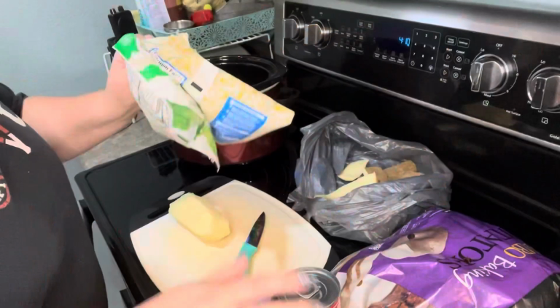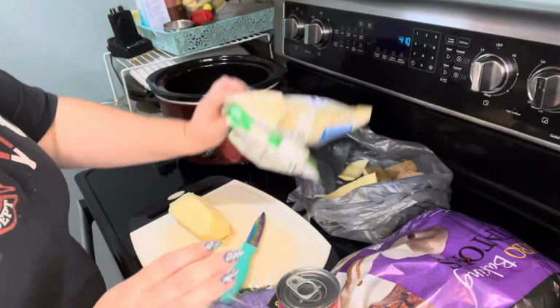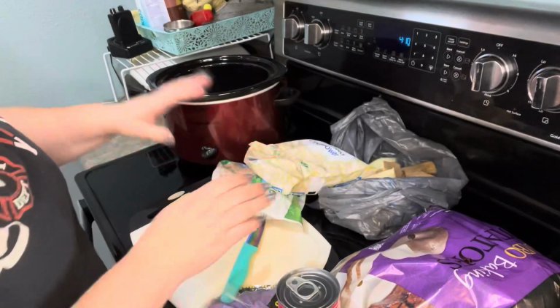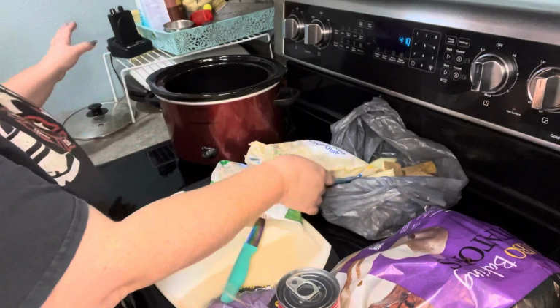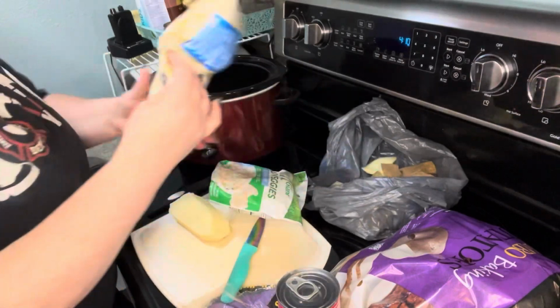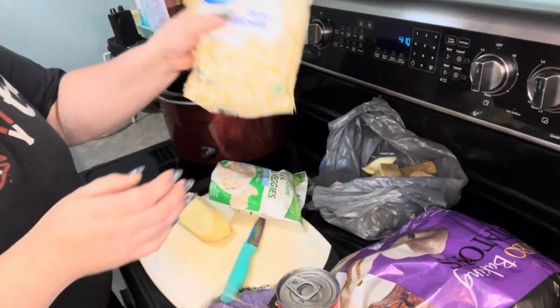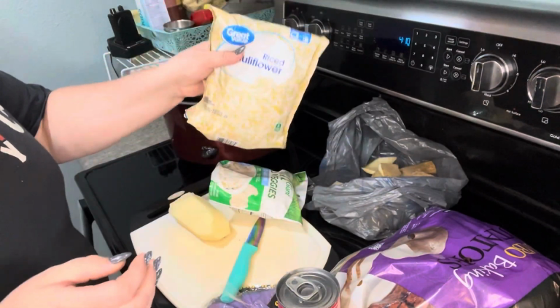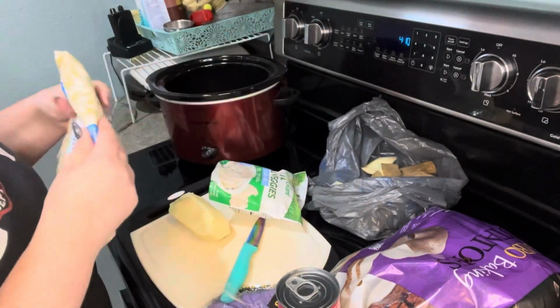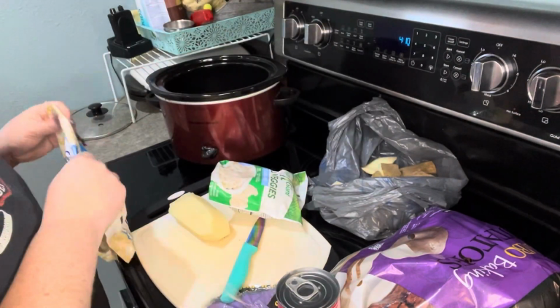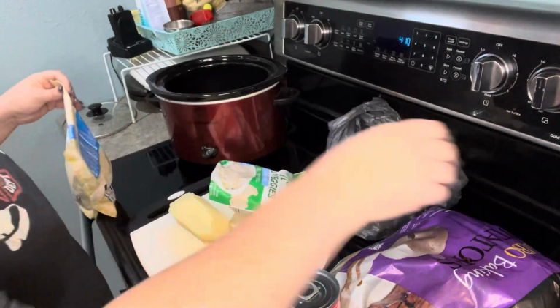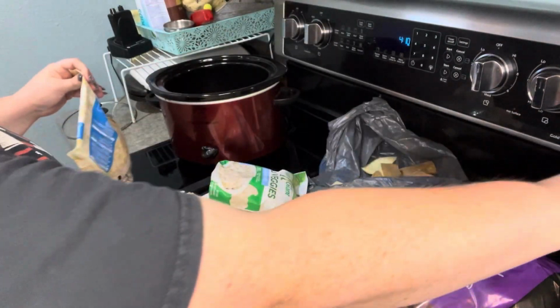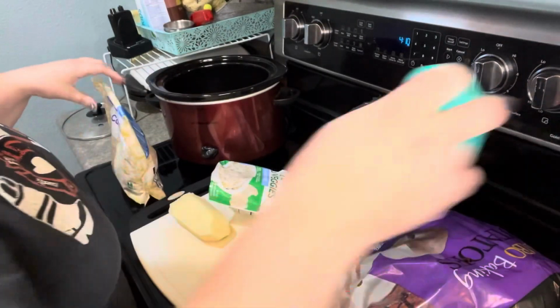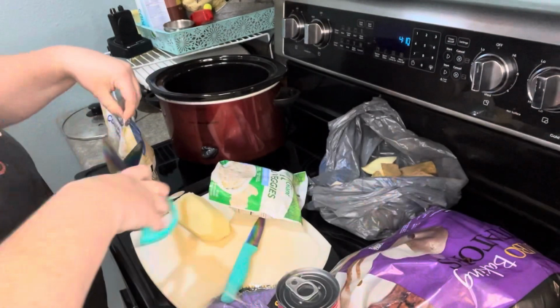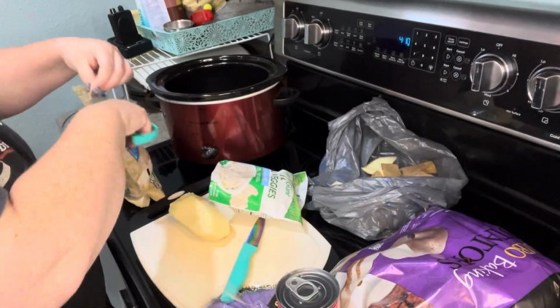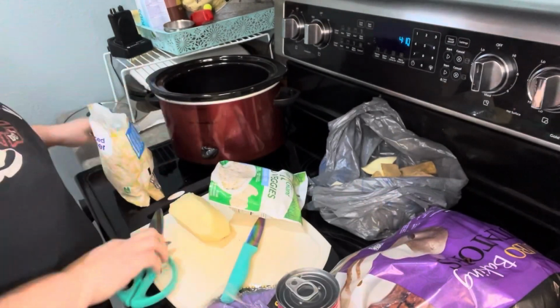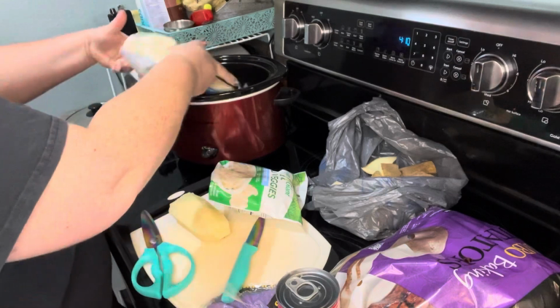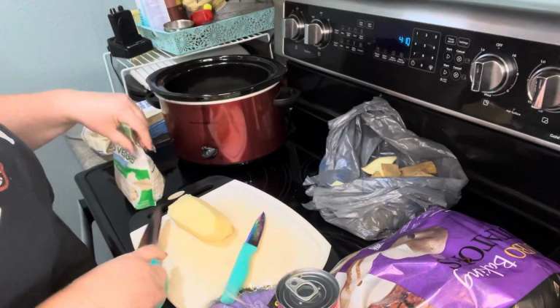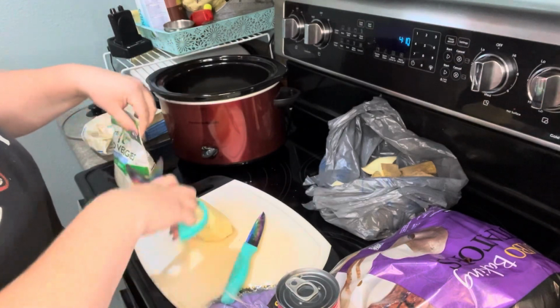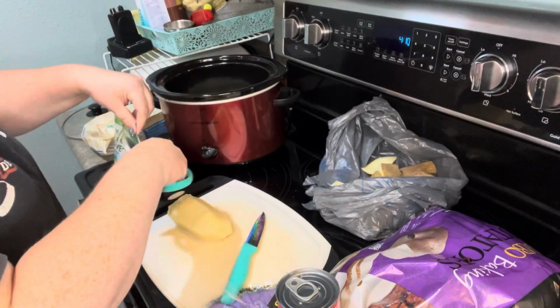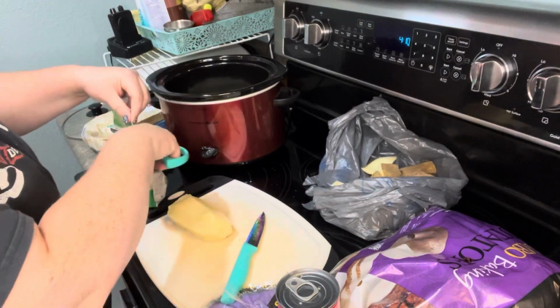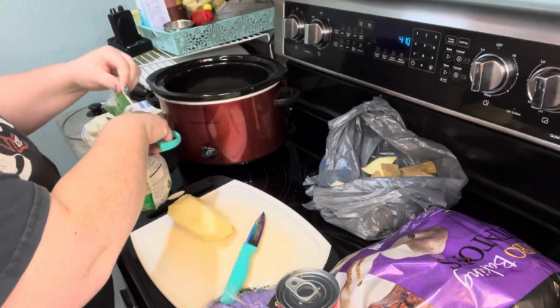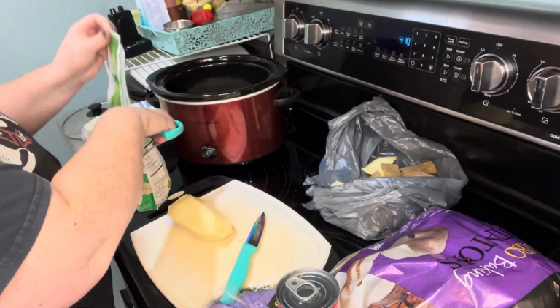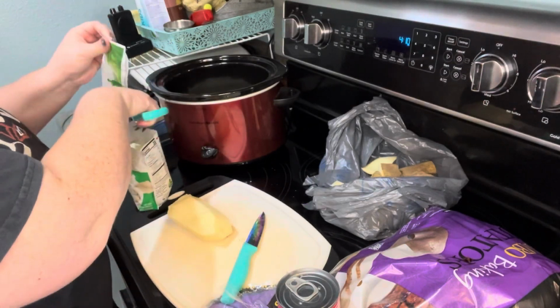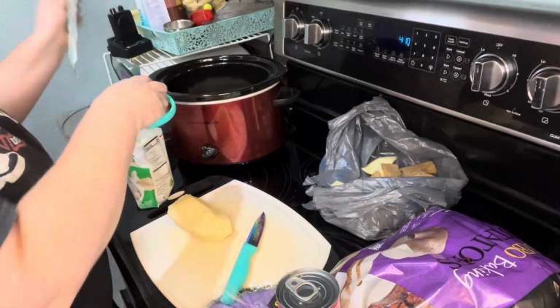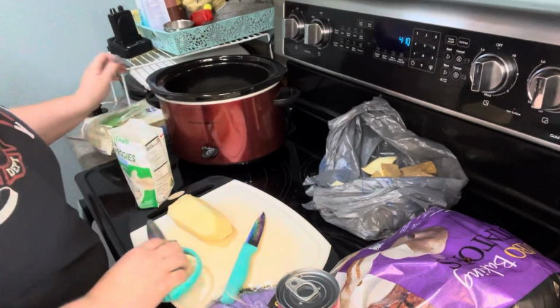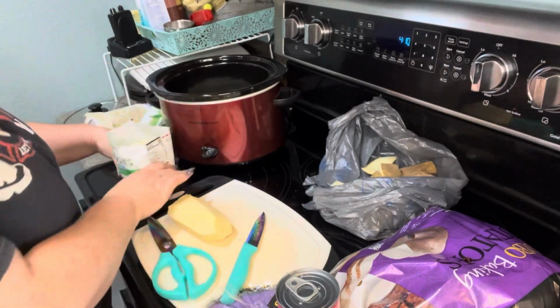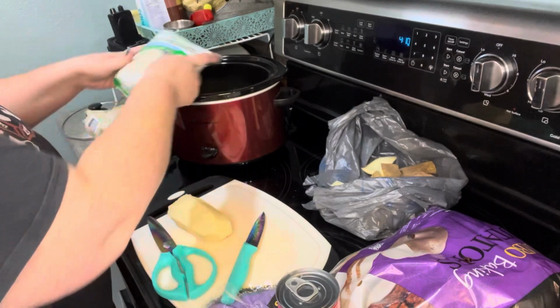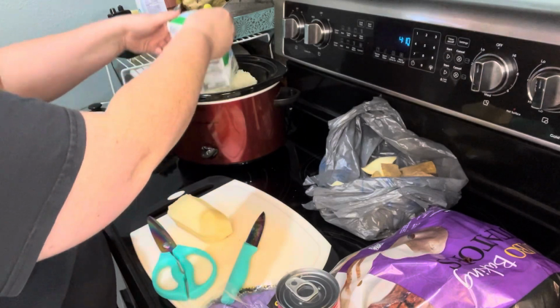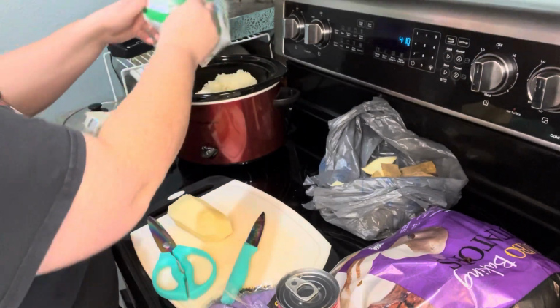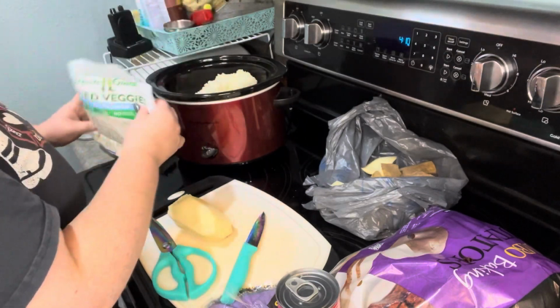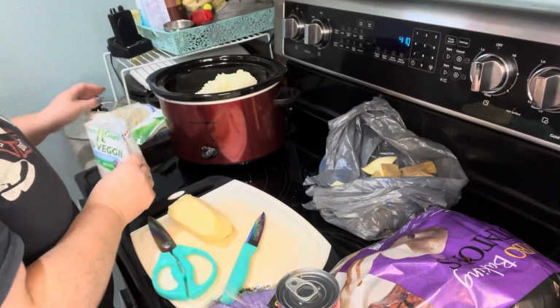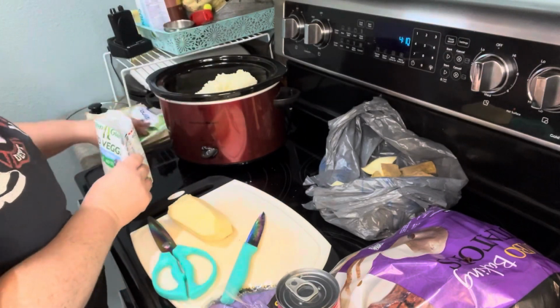So to make it slightly healthier, I throw in two bags of riced cauliflower because nobody even knows they're in there. It really doesn't matter what kind of riced cauliflower — sometimes I have my own cauliflower that I grew in the garden, sometimes I have this store-bought stuff. It doesn't matter.